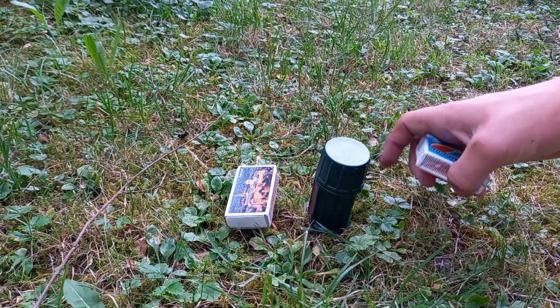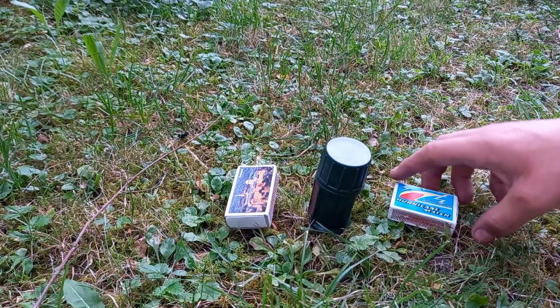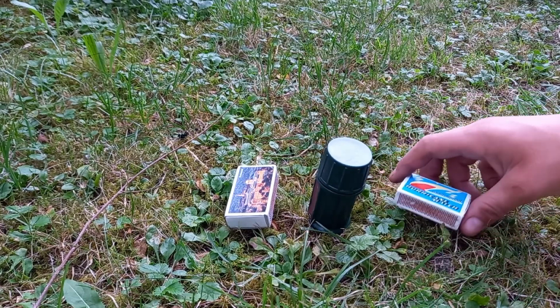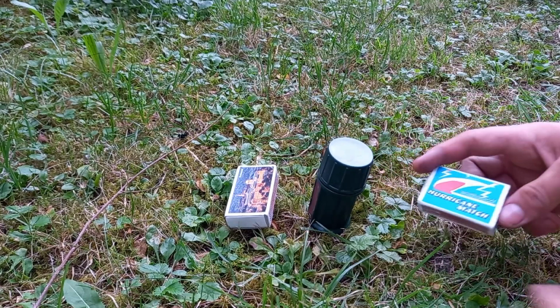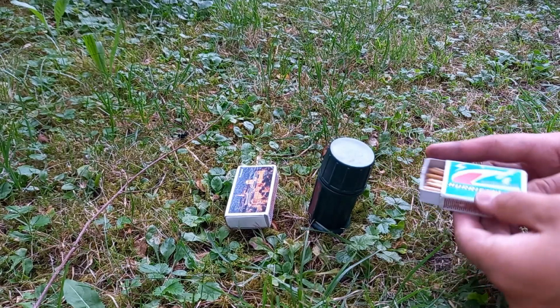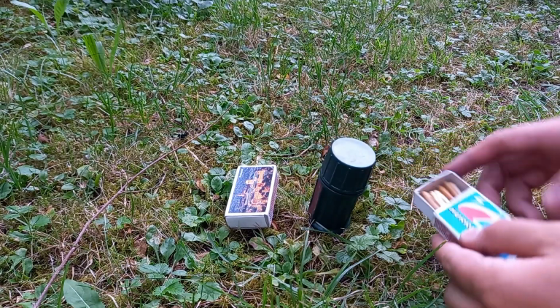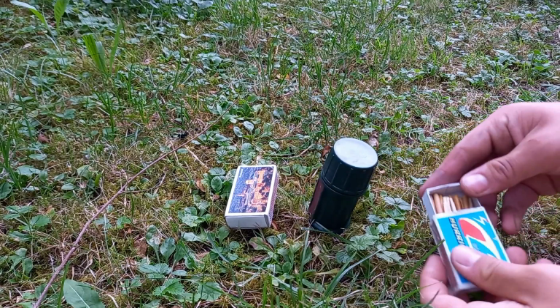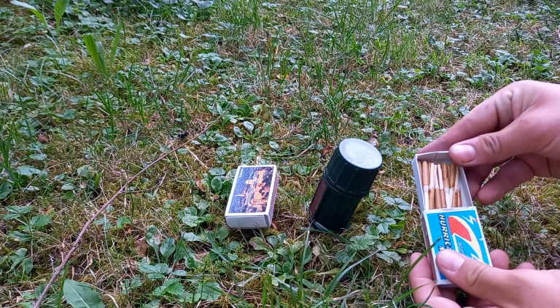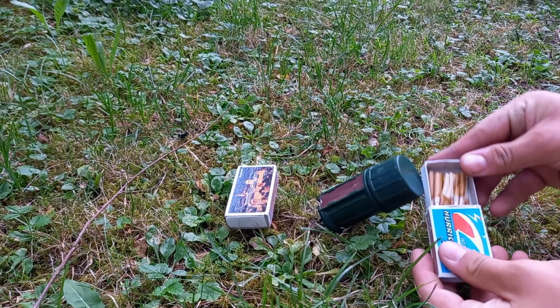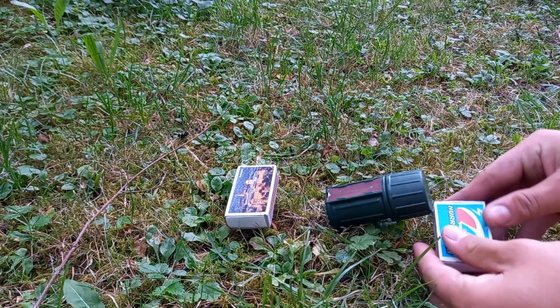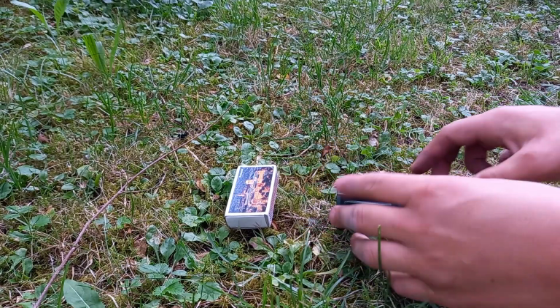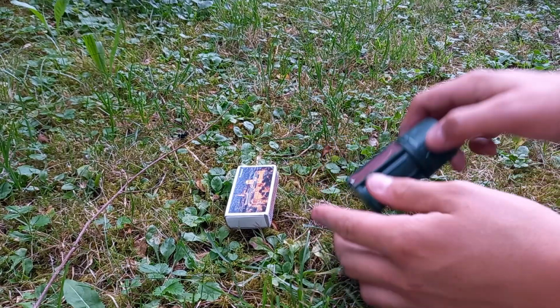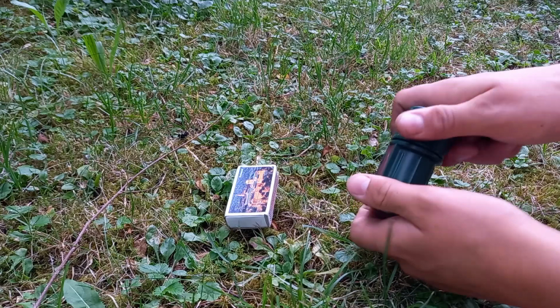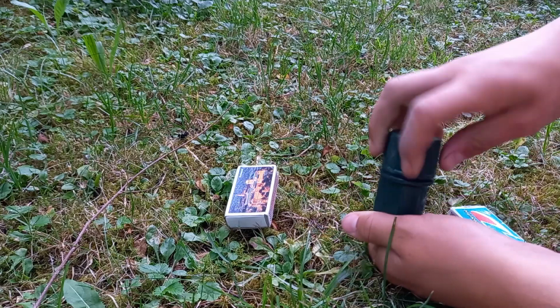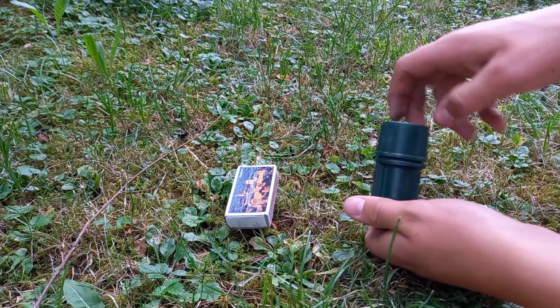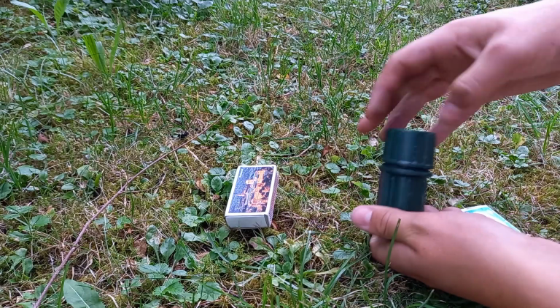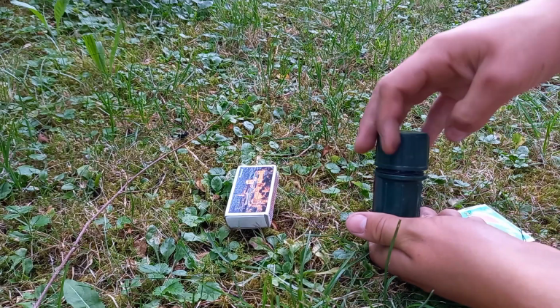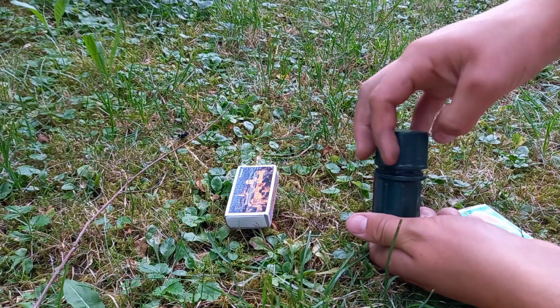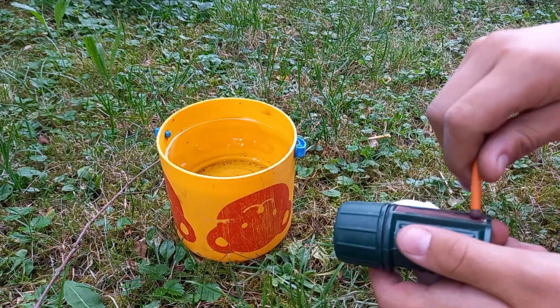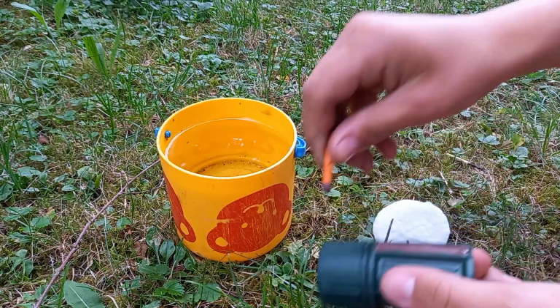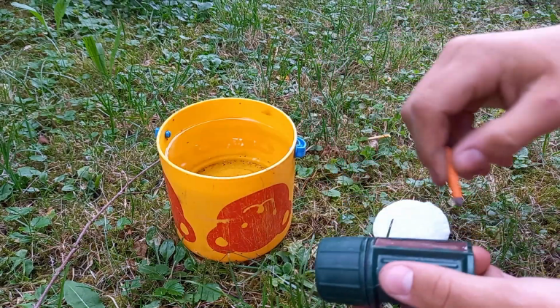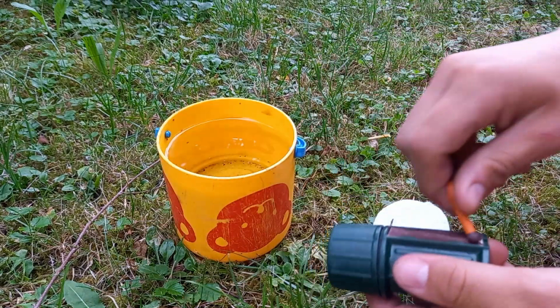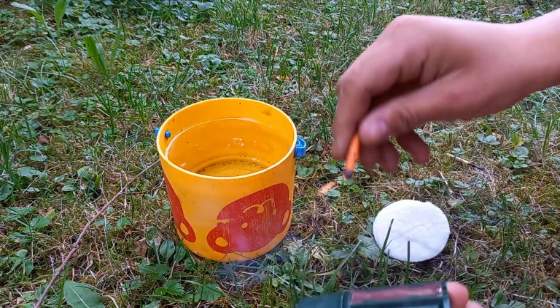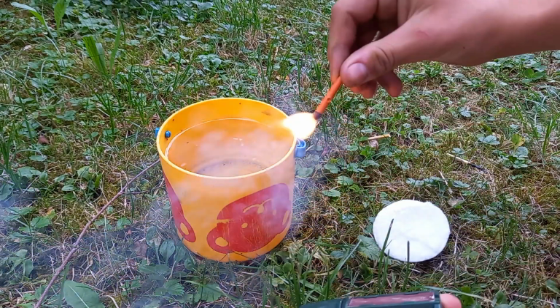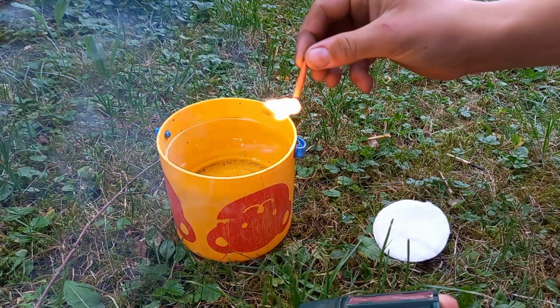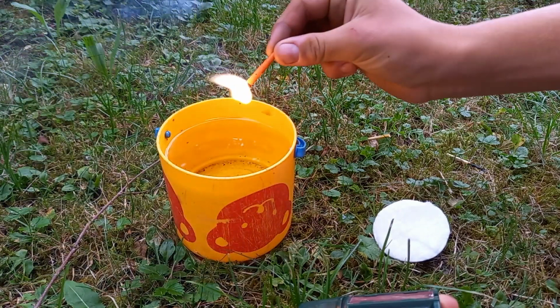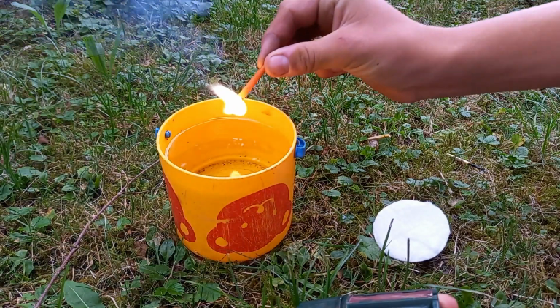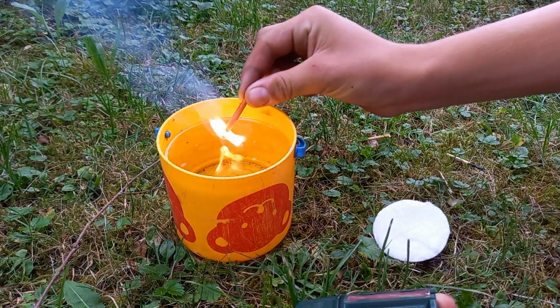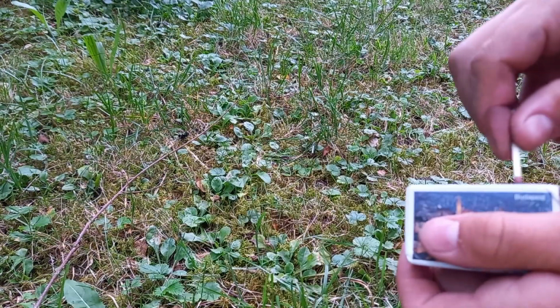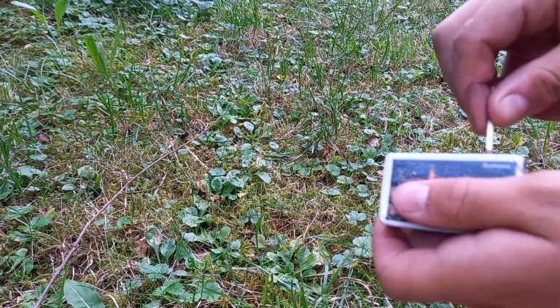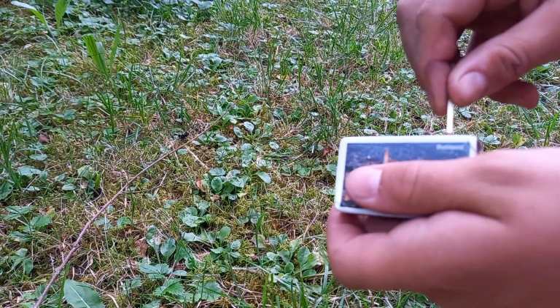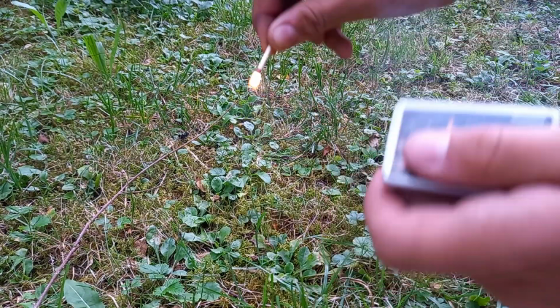Hi guys, today we are testing different matches and comparing them with each other. Make sure you stay tuned until the end, because then we will test a match that apparently should burn underwater. But let's start with the normal matches.